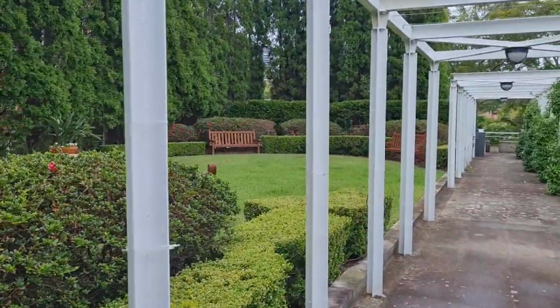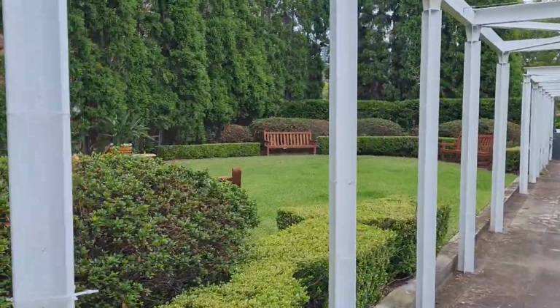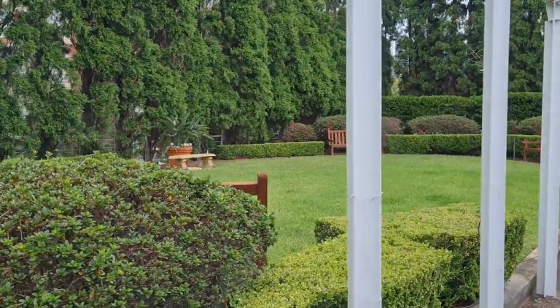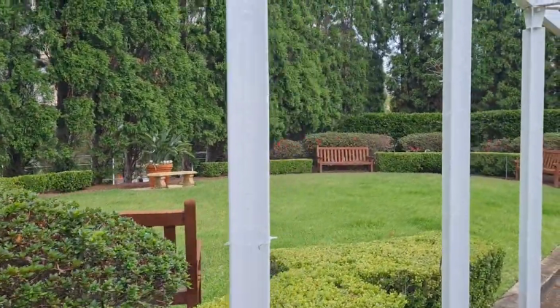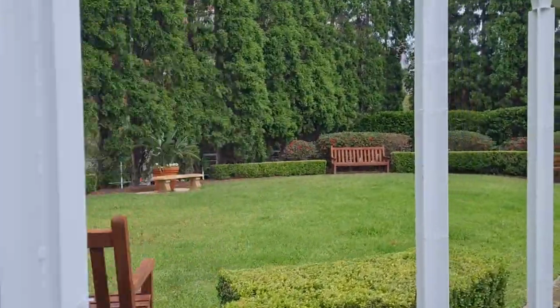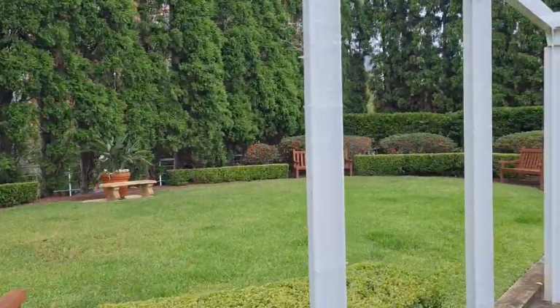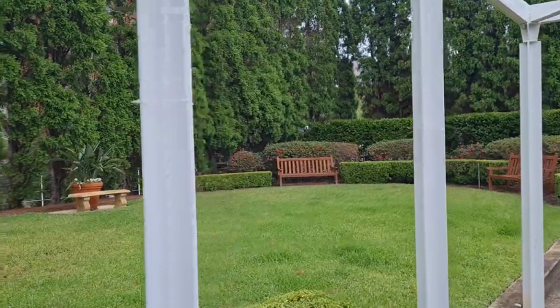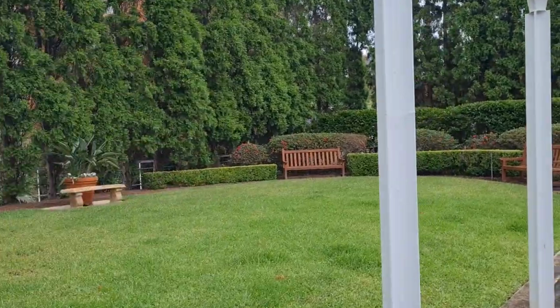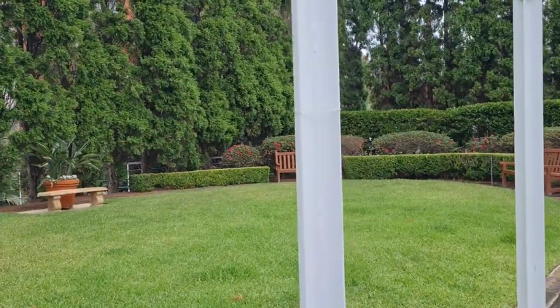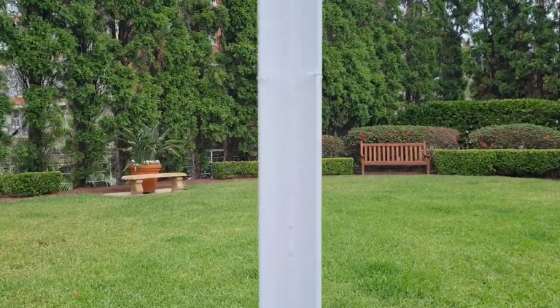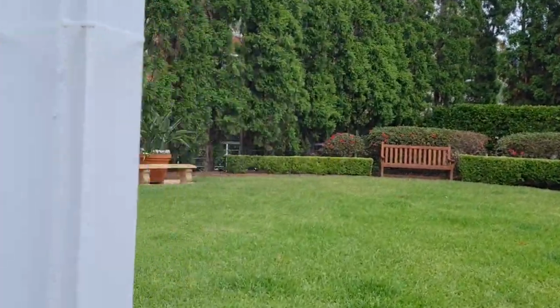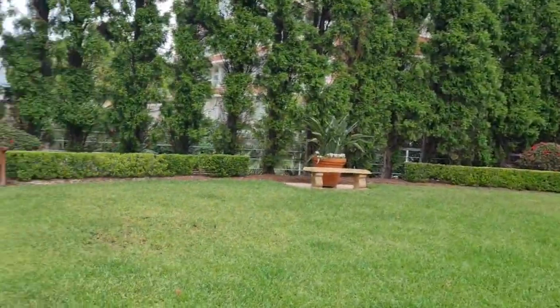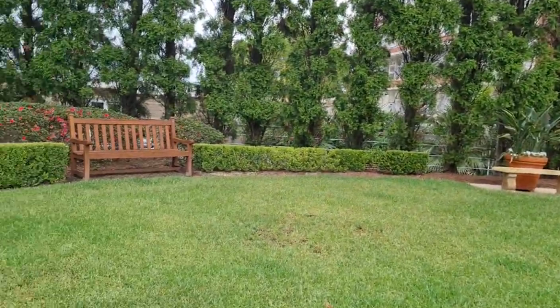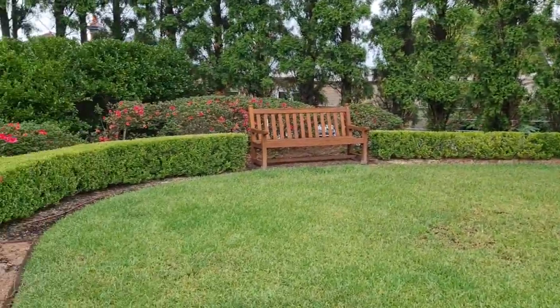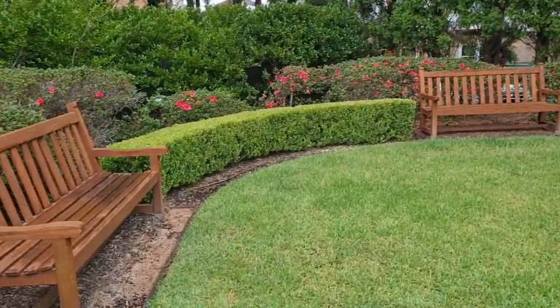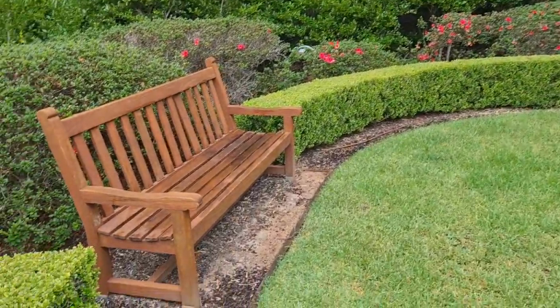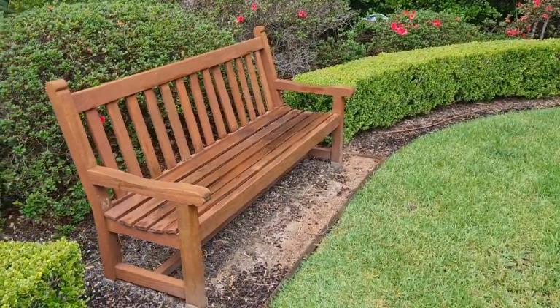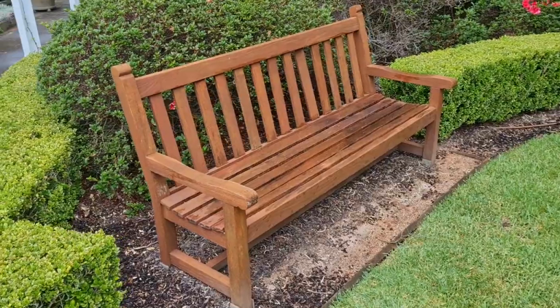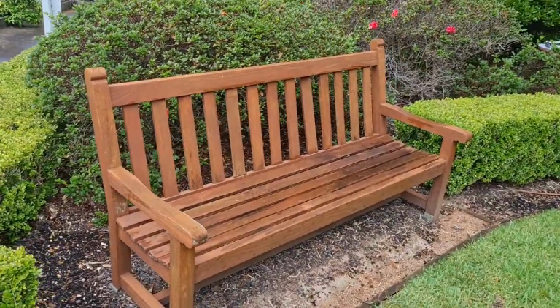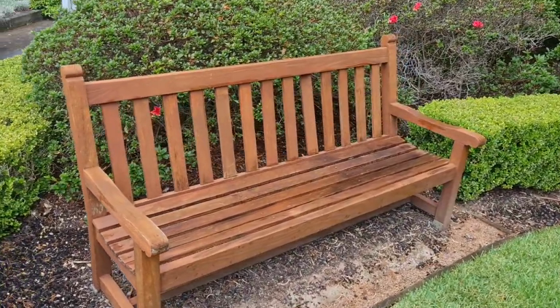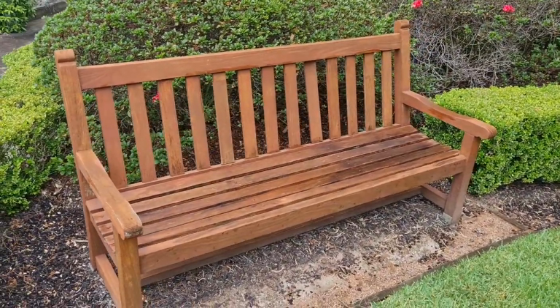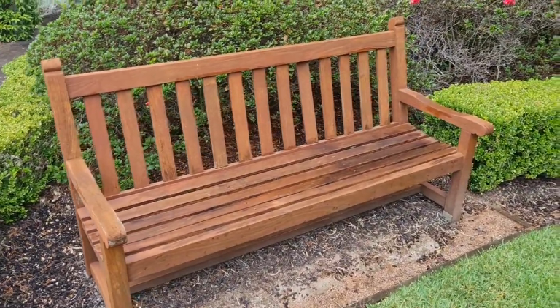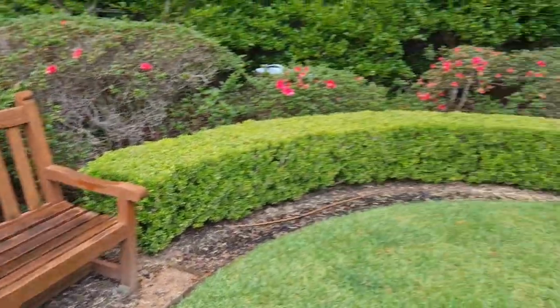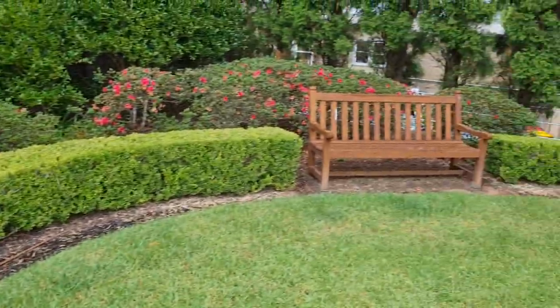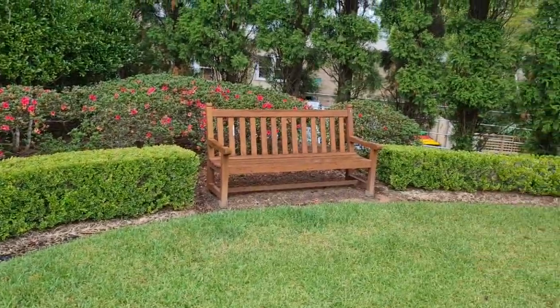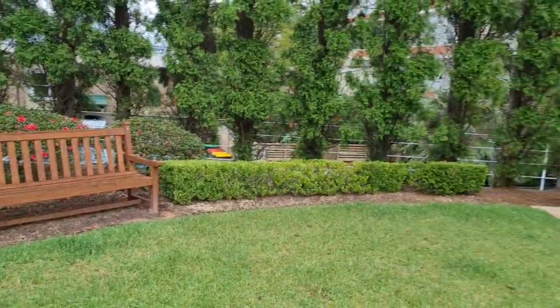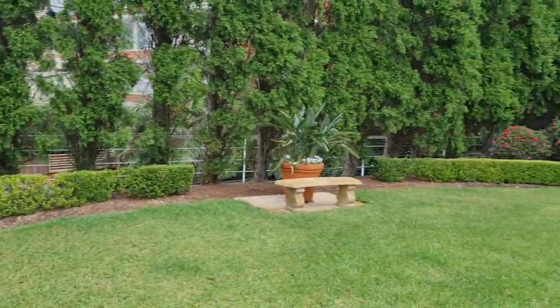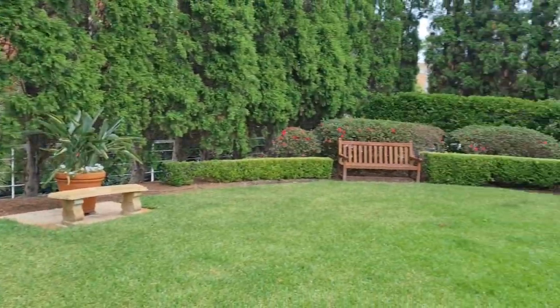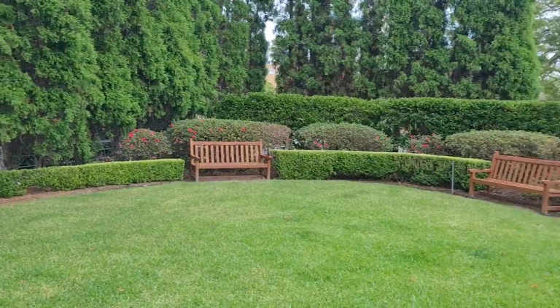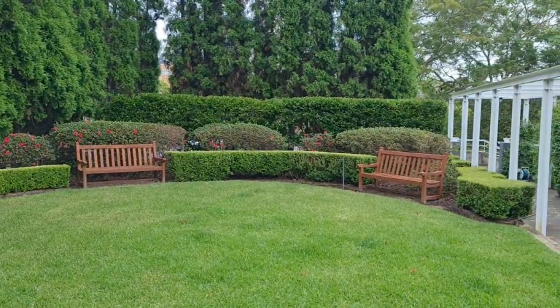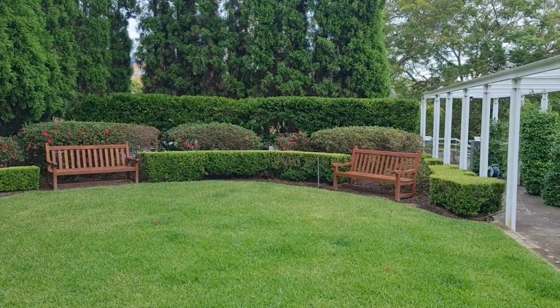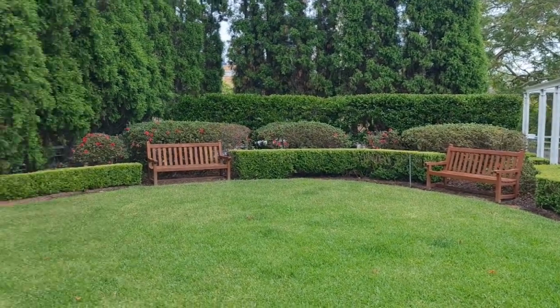Here is the furniture in question. These are rather expensive full solid teak benches. It has been raining, which is going to make sanding difficult. I've got six of them scattered around the place, four here and more elsewhere.